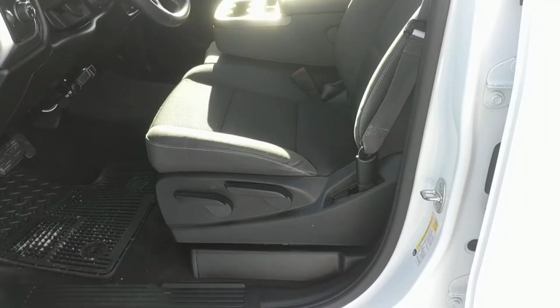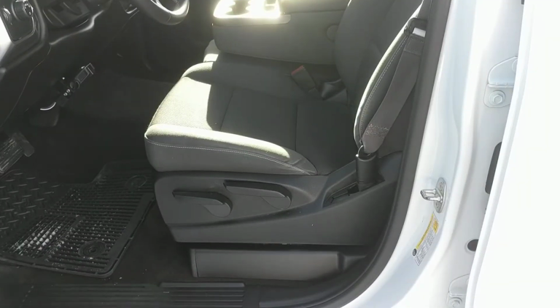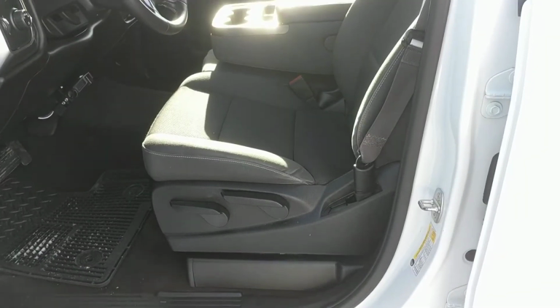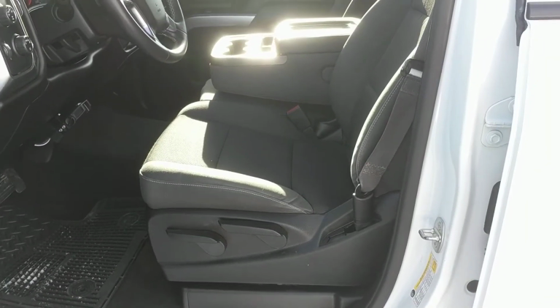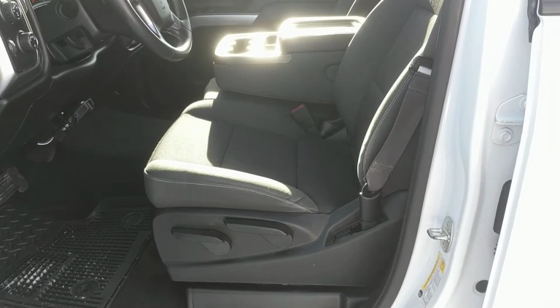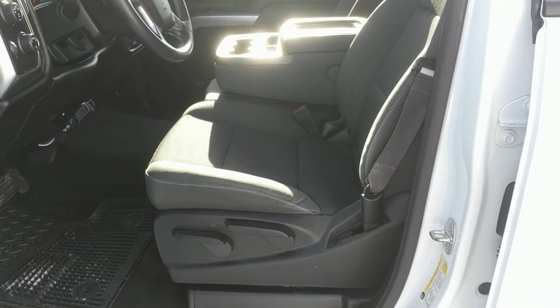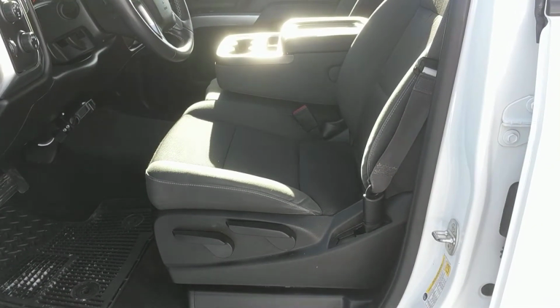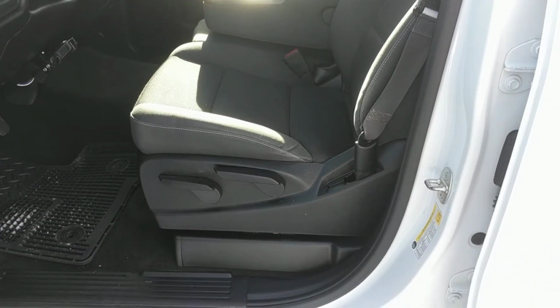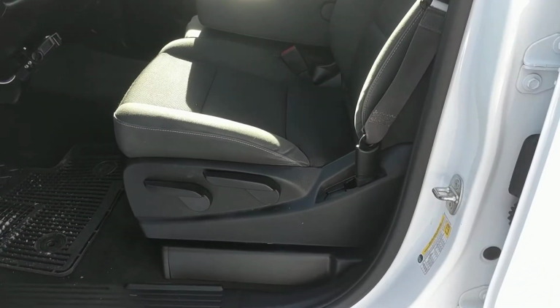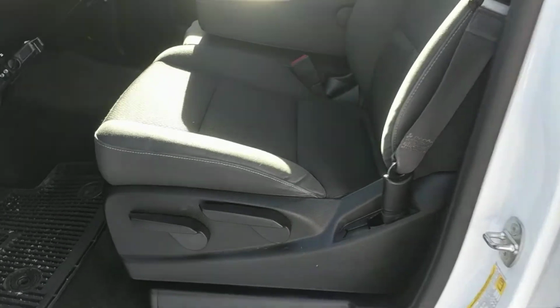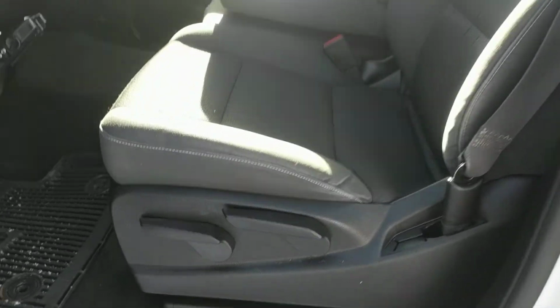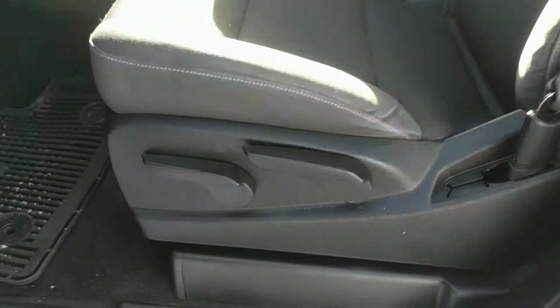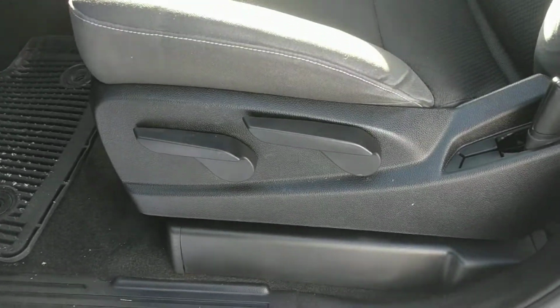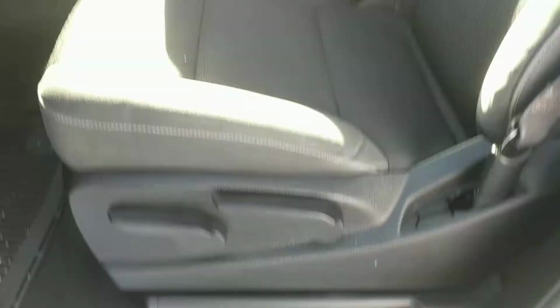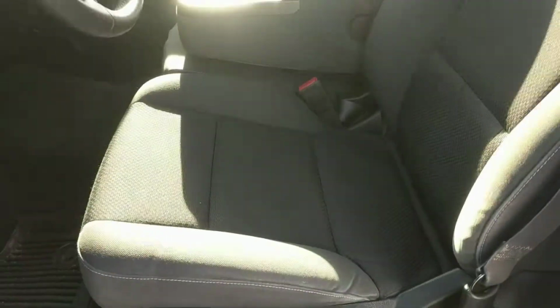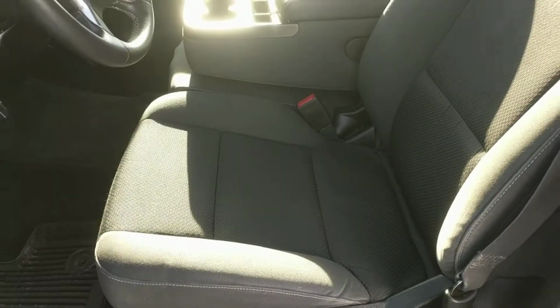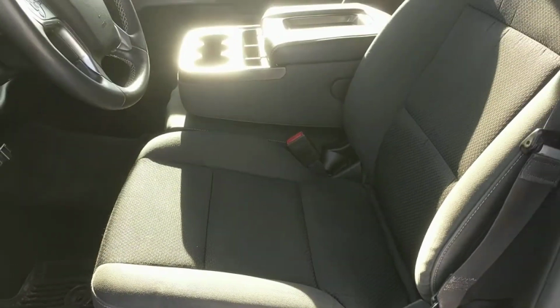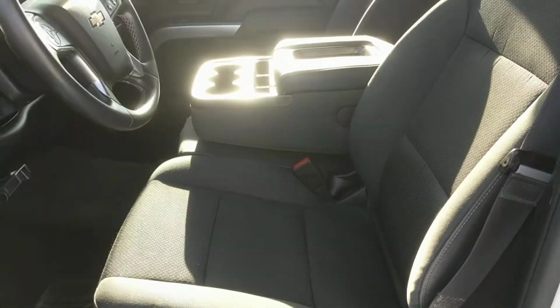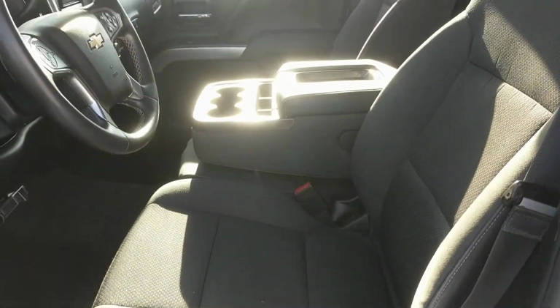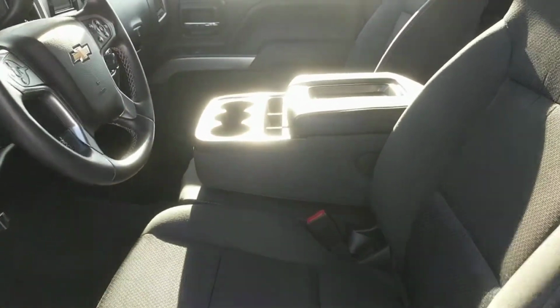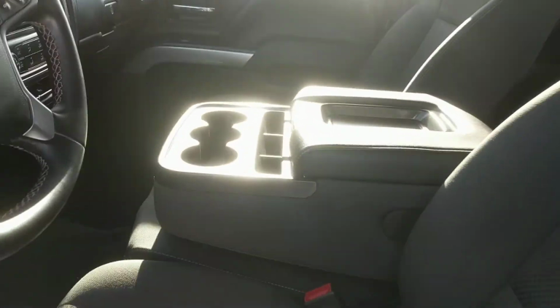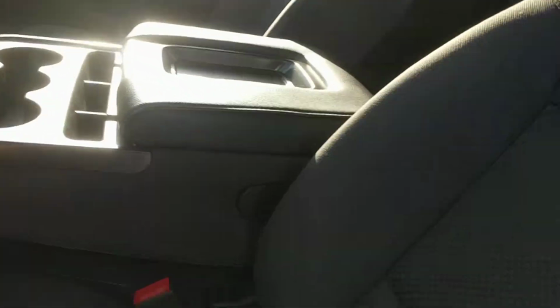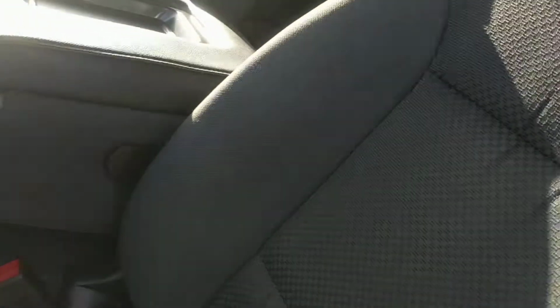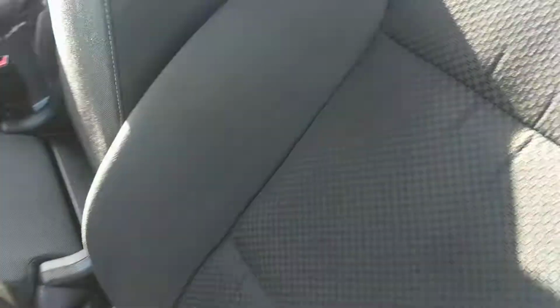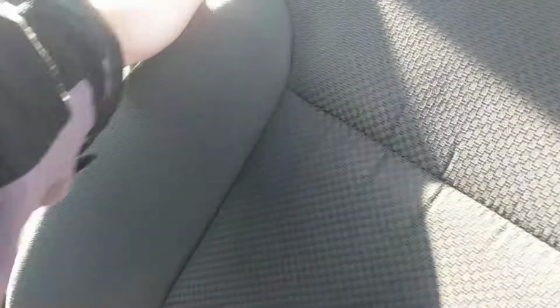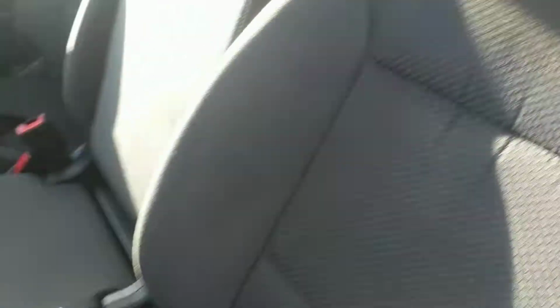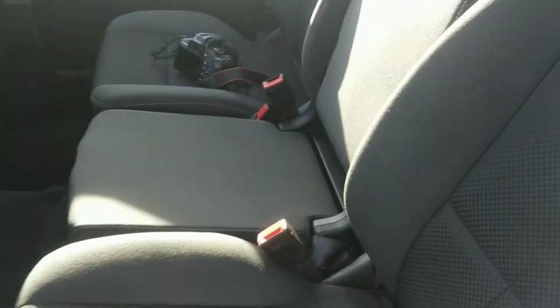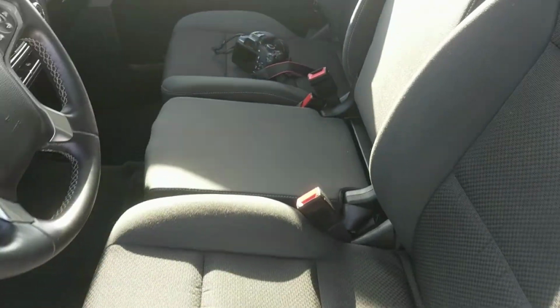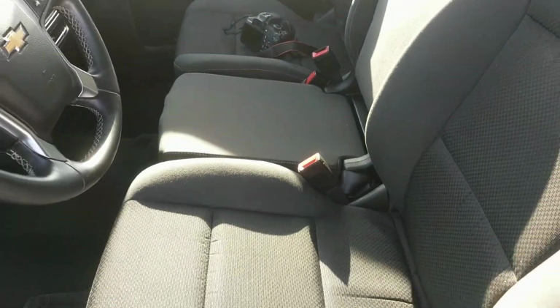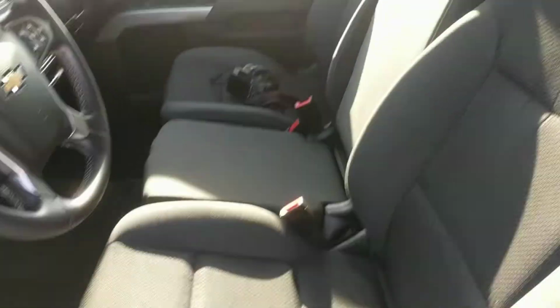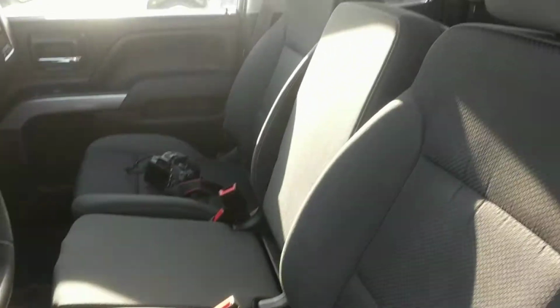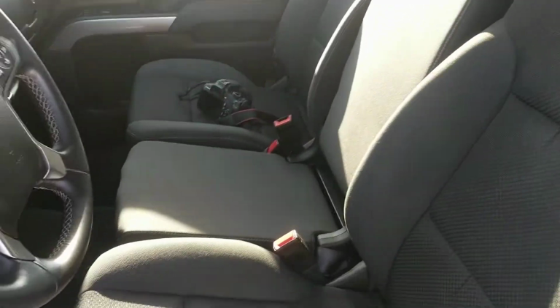If you have a look at that black fabric interior, these seats are manually adjustable. This is bench seating as well, so the middle console will fold up. It has seating for 3 in the front and 3 in the back.